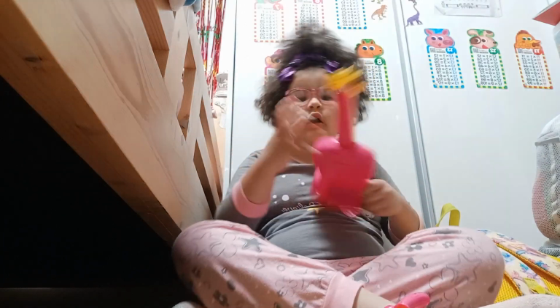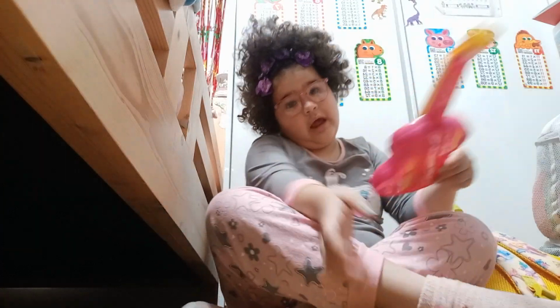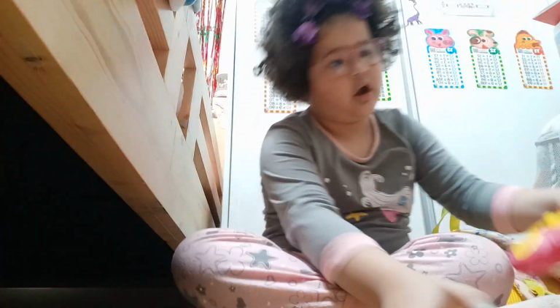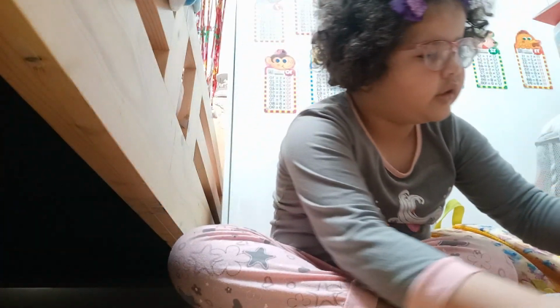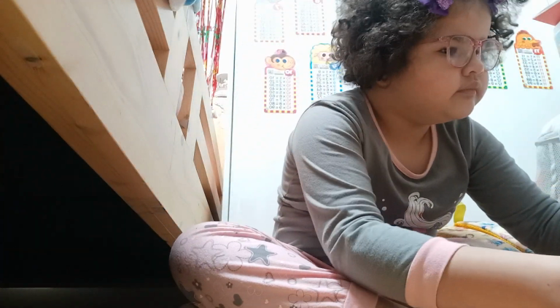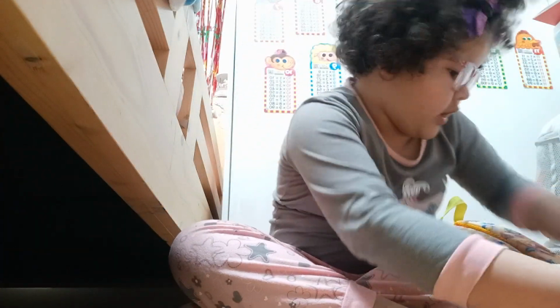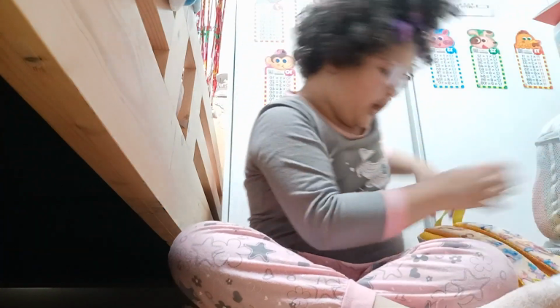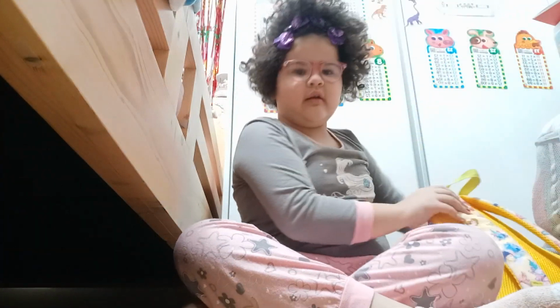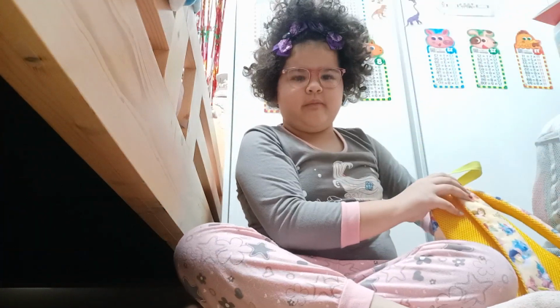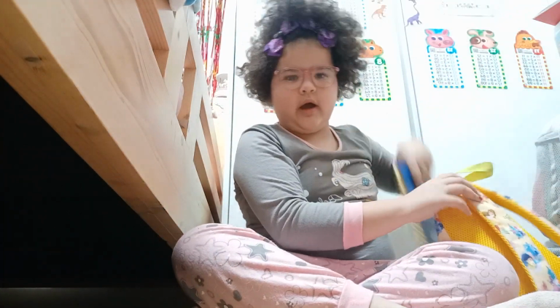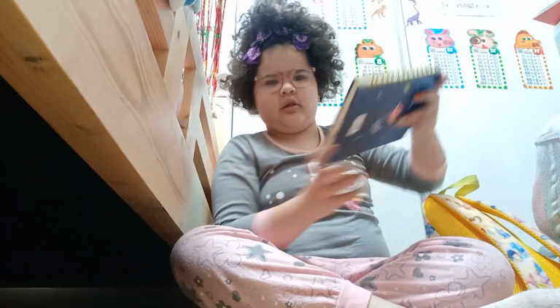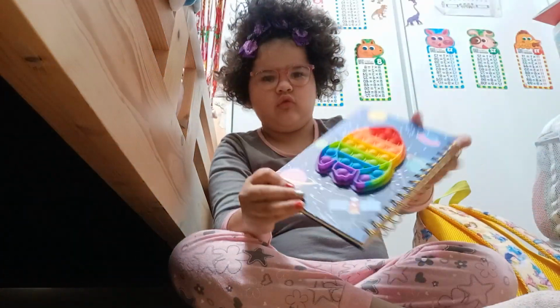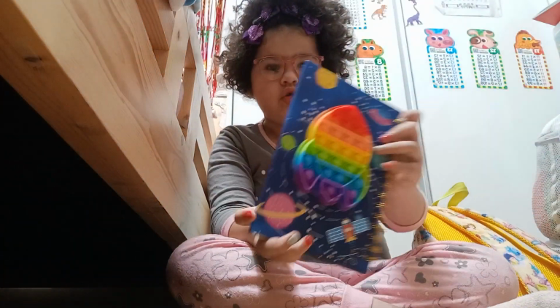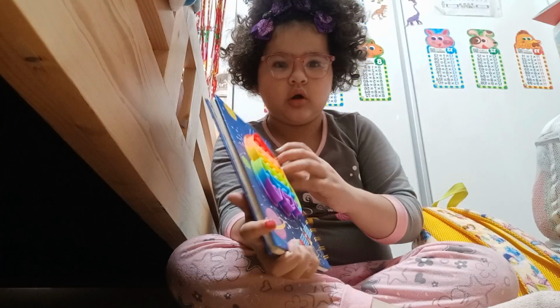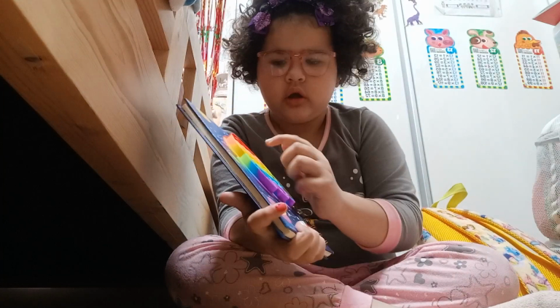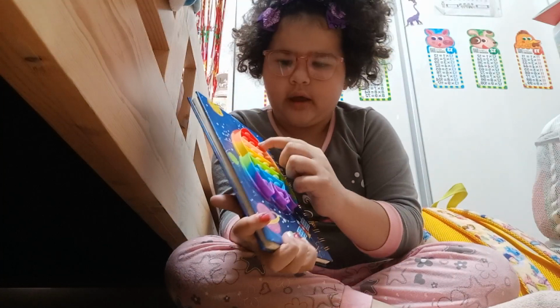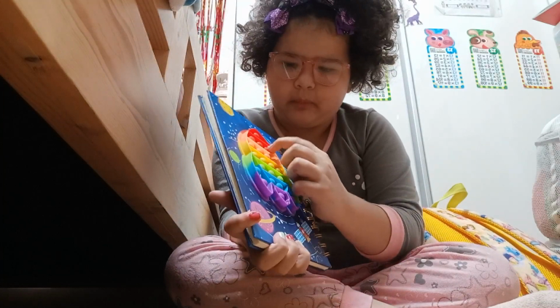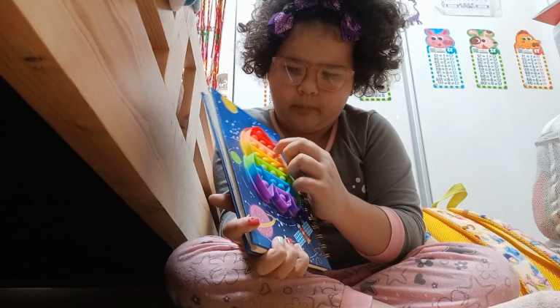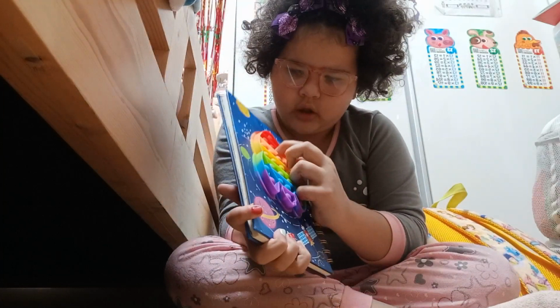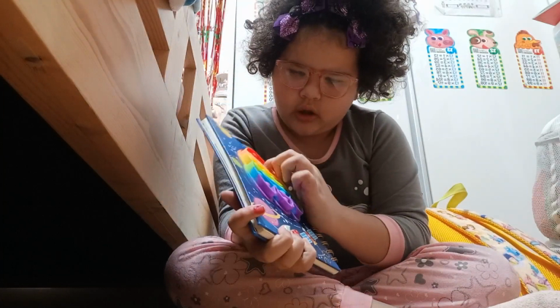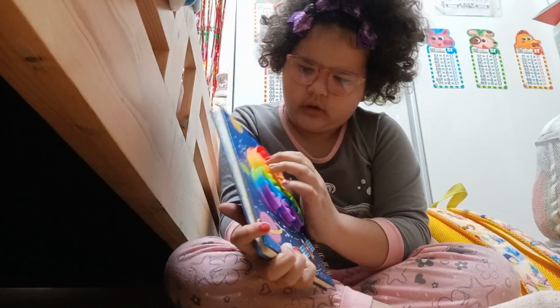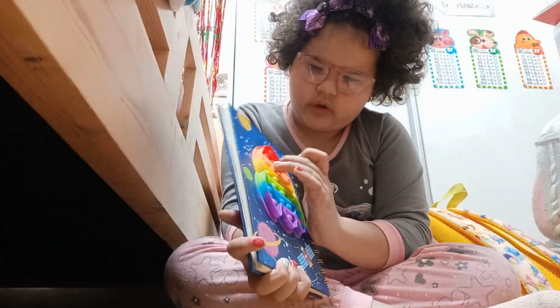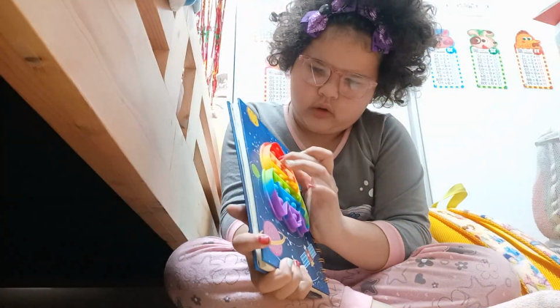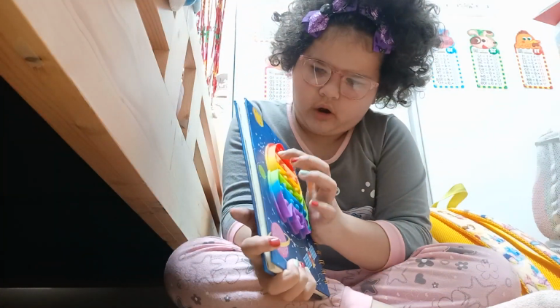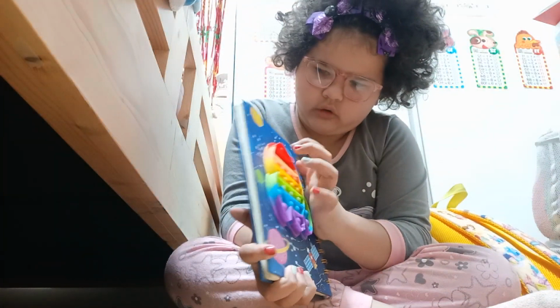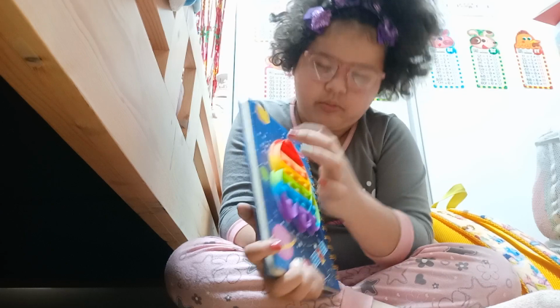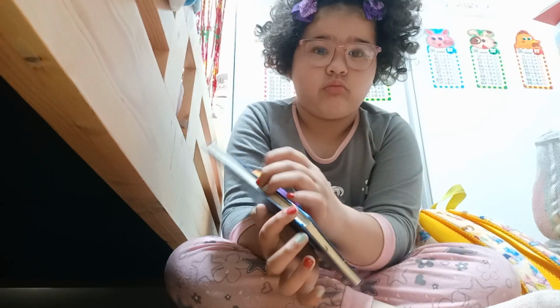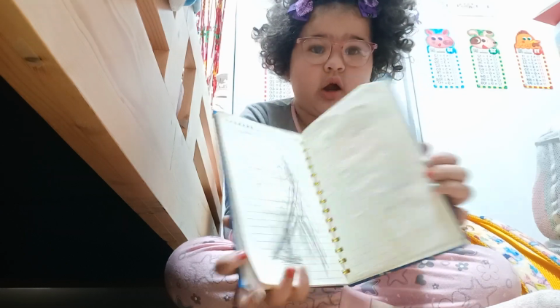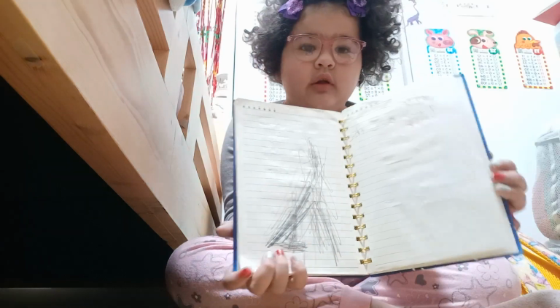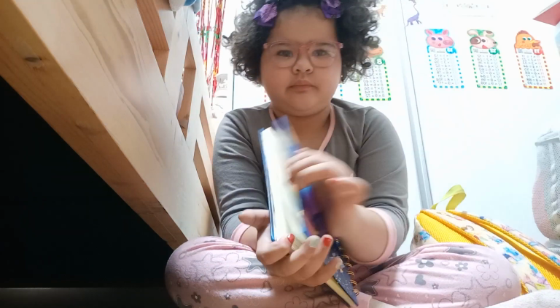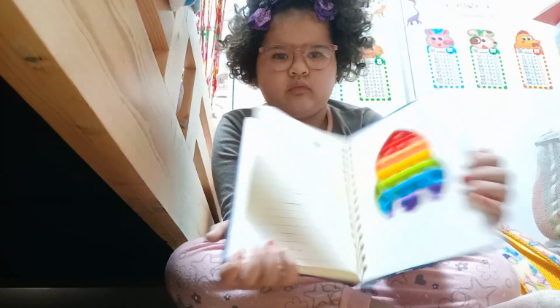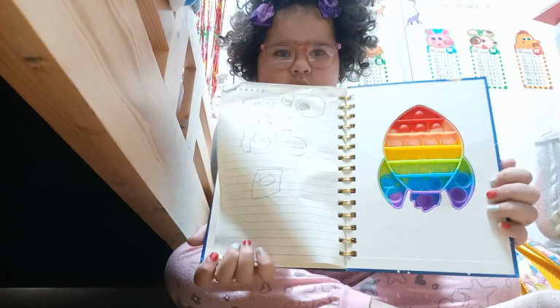Okay, so that's done. And the next thing out of my bag is this cool notebook — and it's a pop it. We can unpop it too. I've popped it many times. Look!